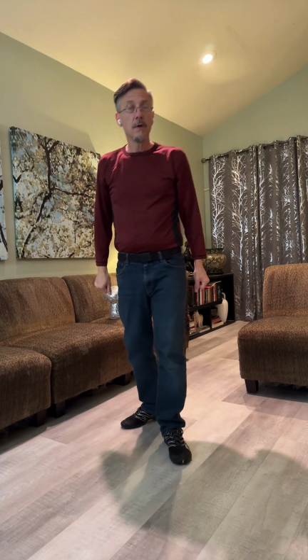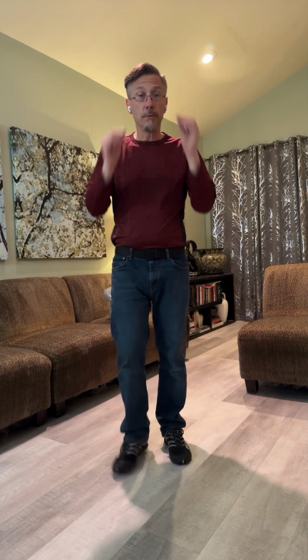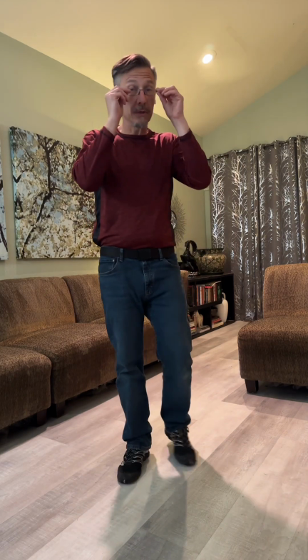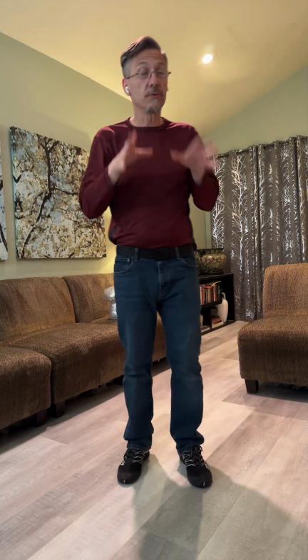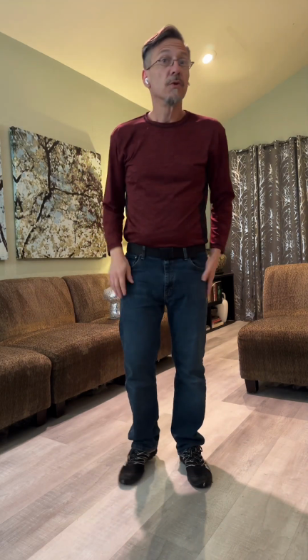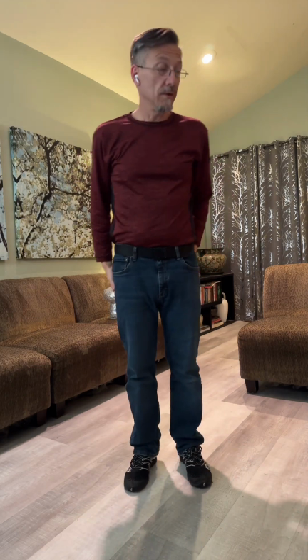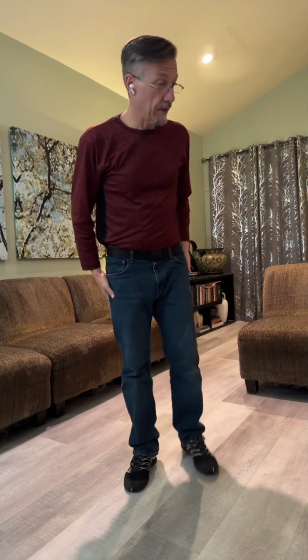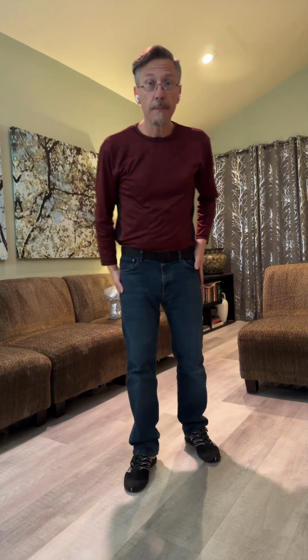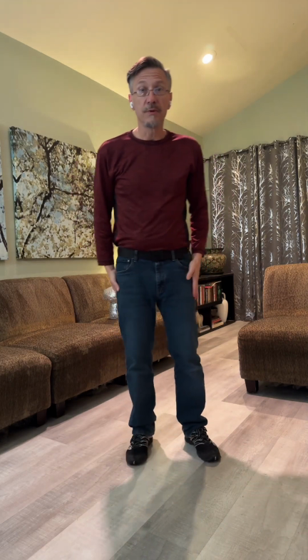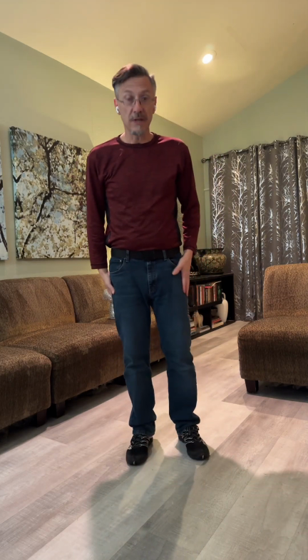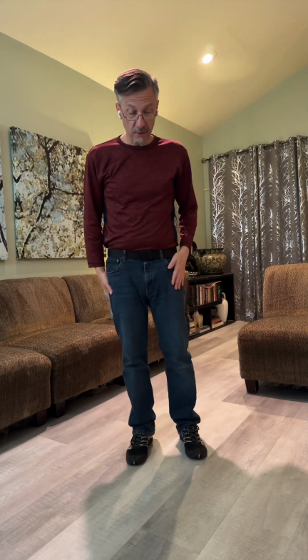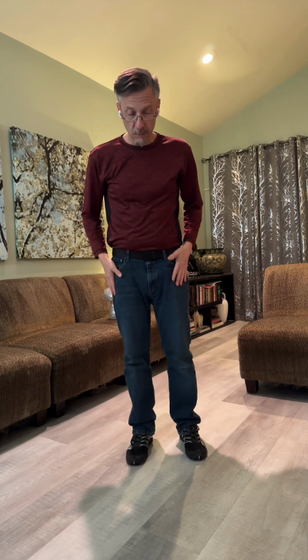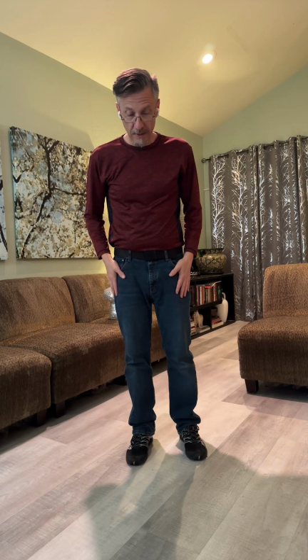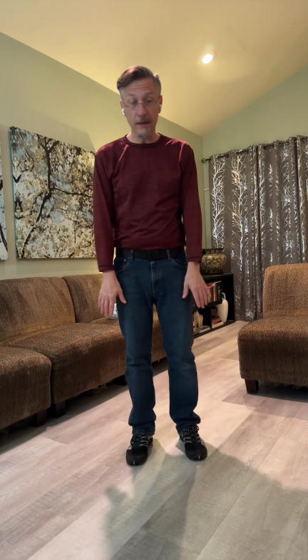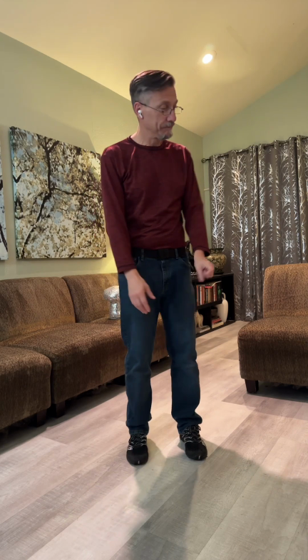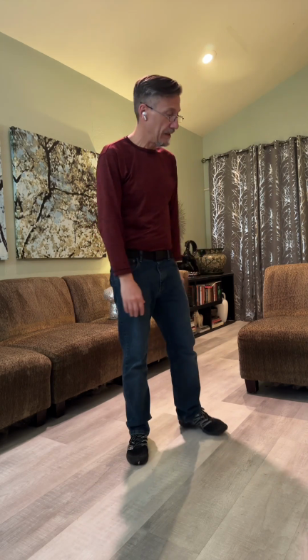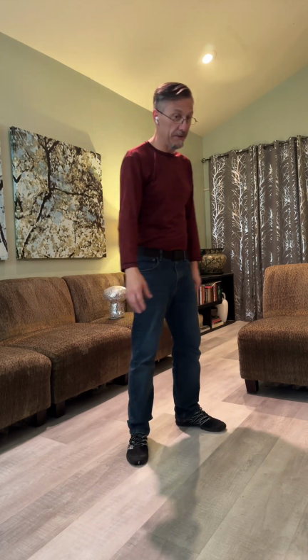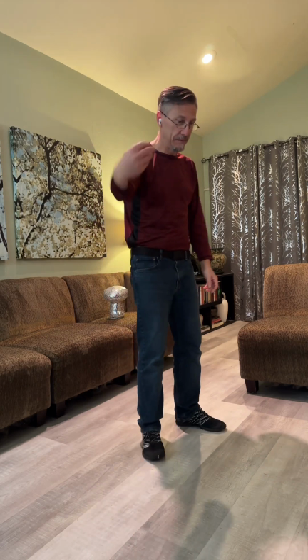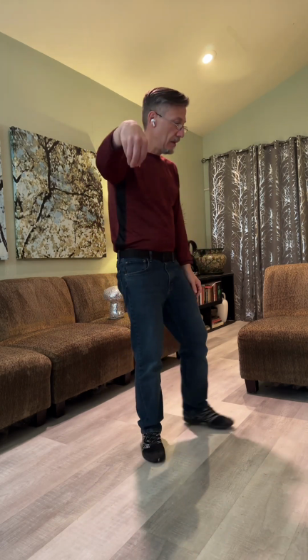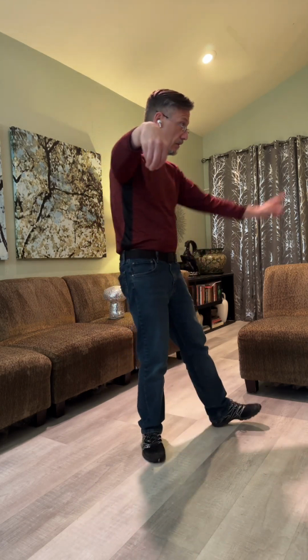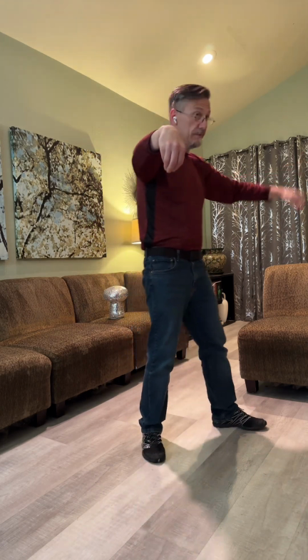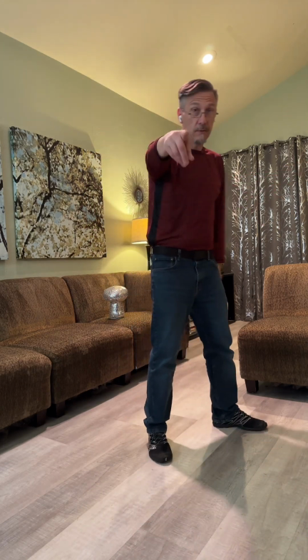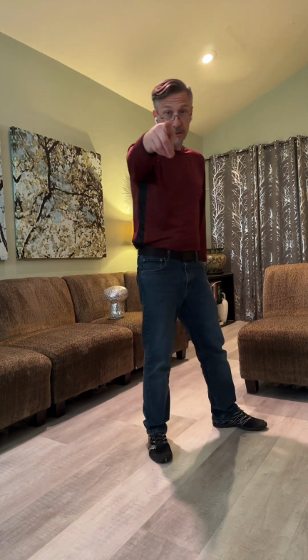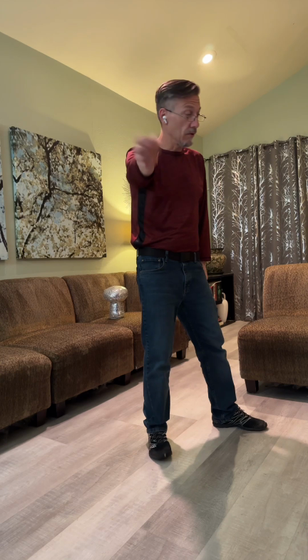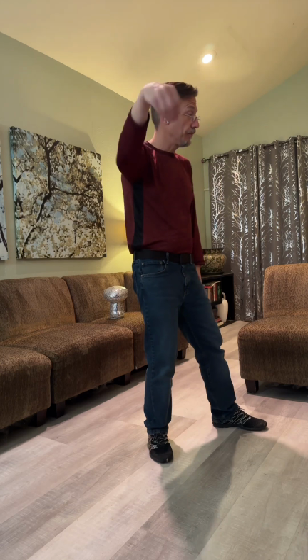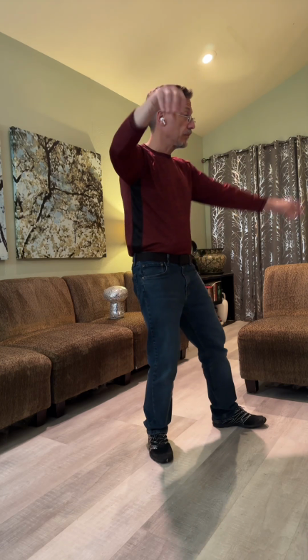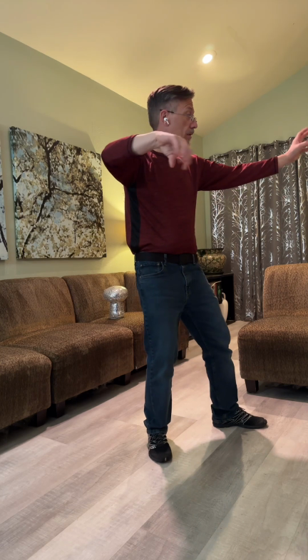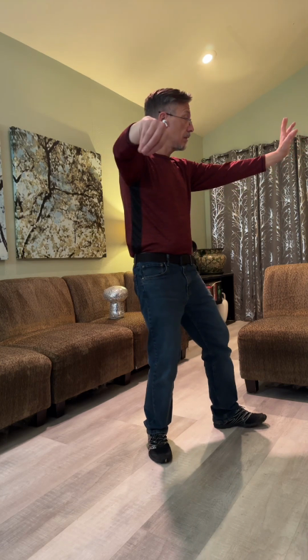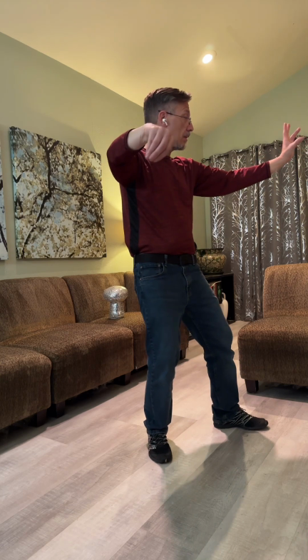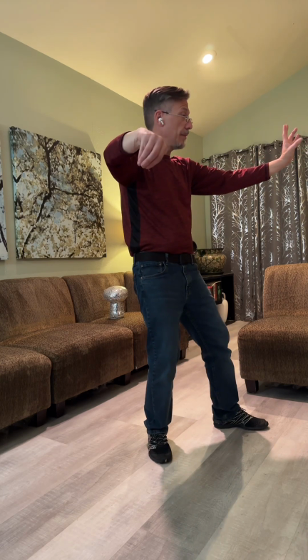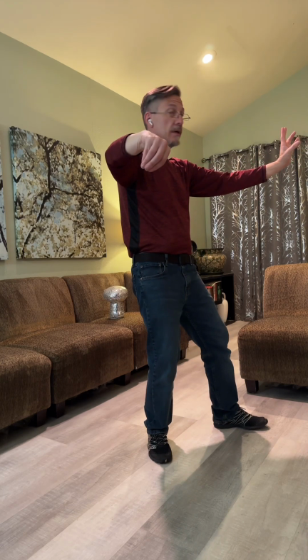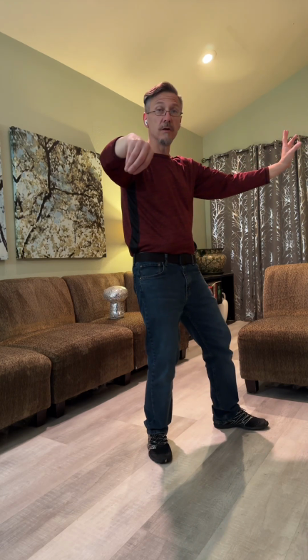I'm going to talk through the footwork on this right now and then we'll see what comes after that. I'm facing west, you're to the north. I'm in a single whip.